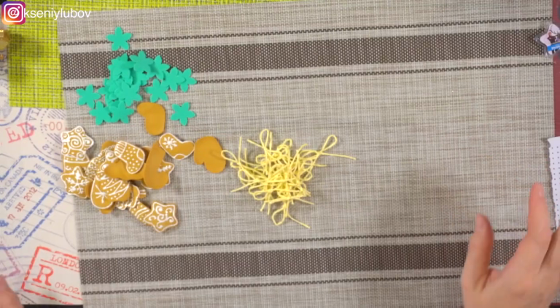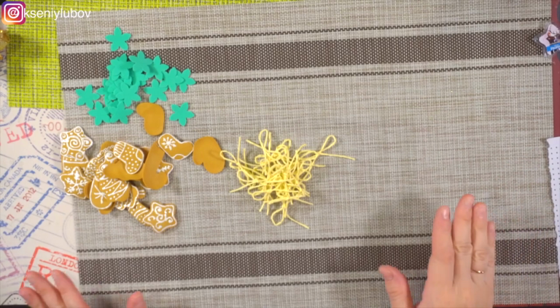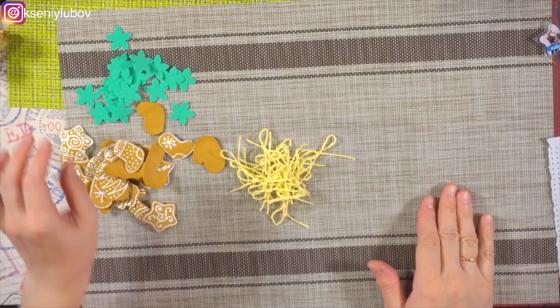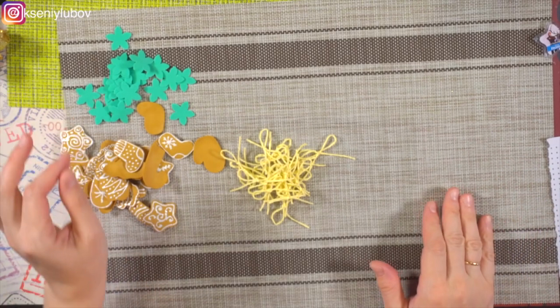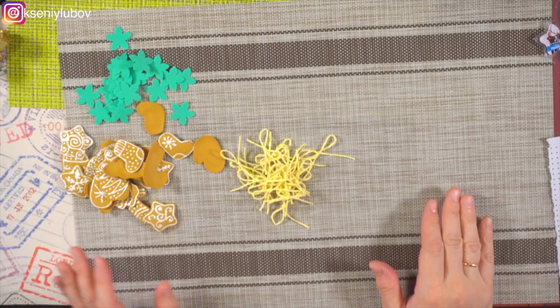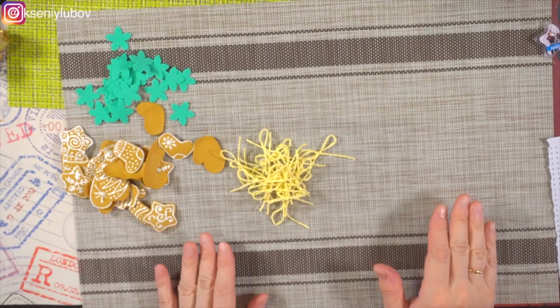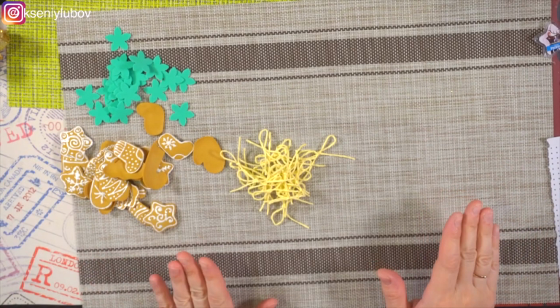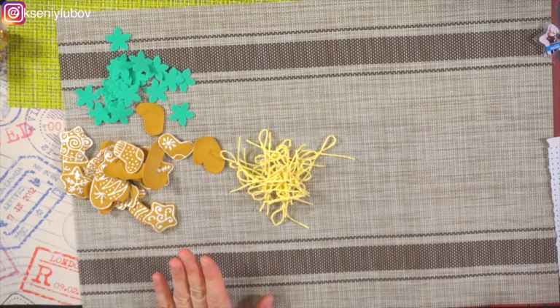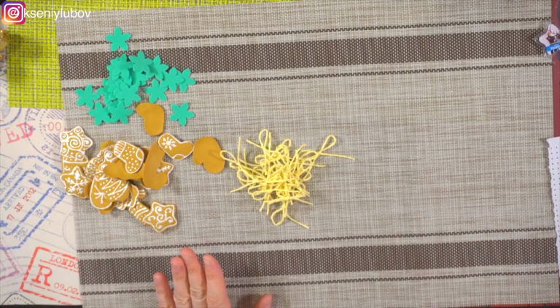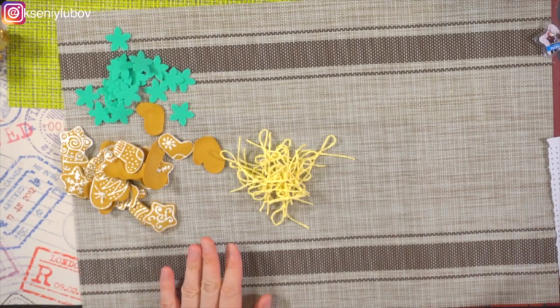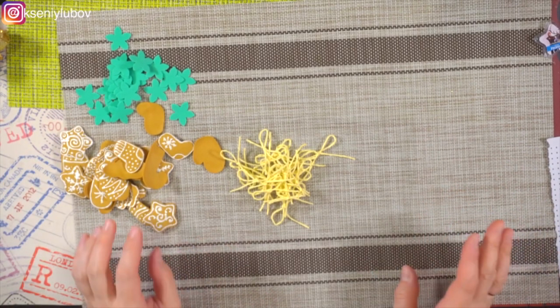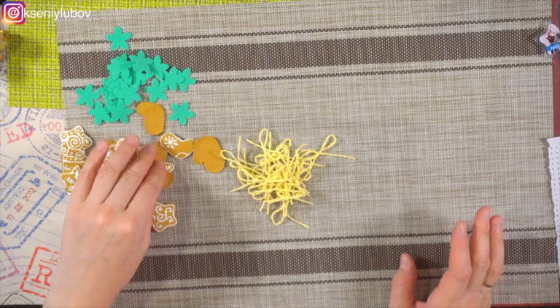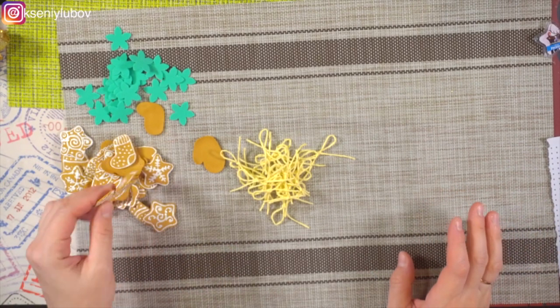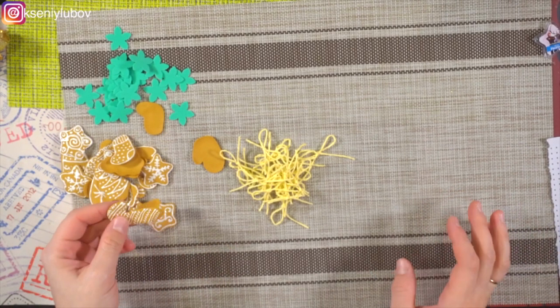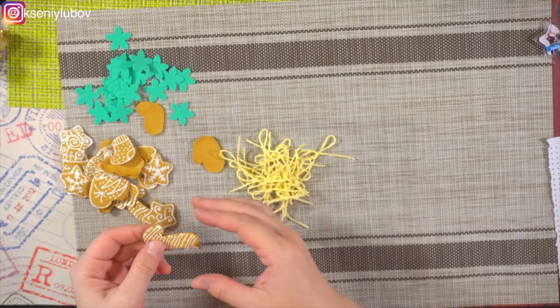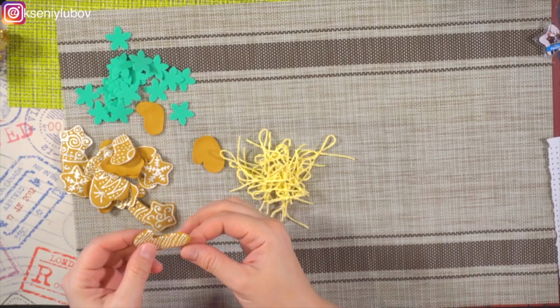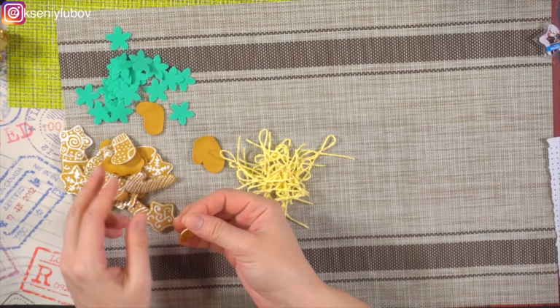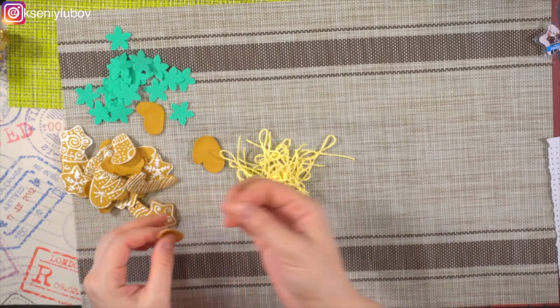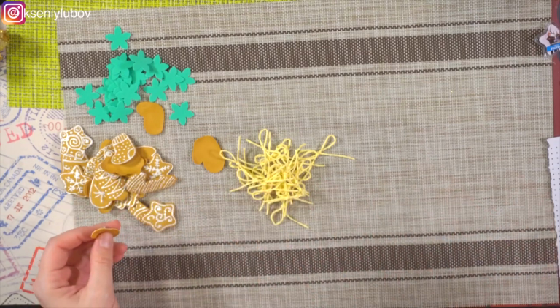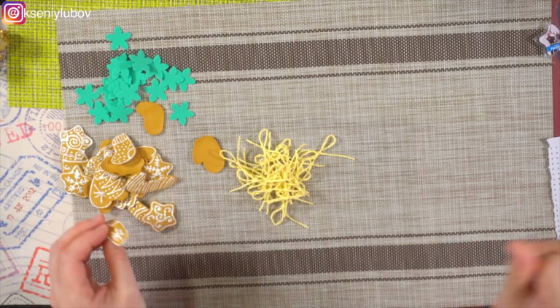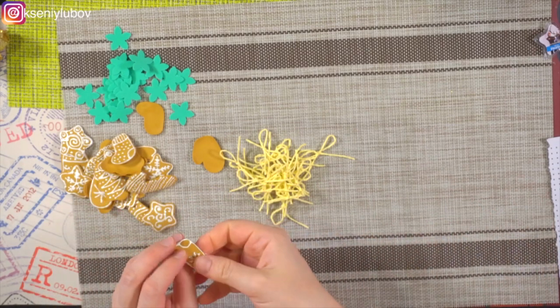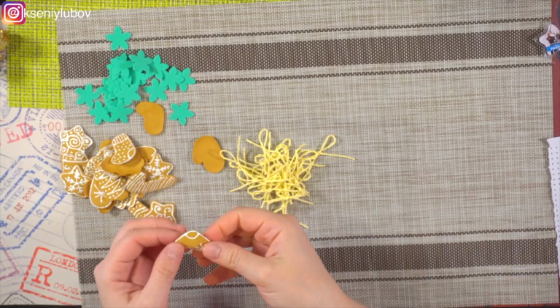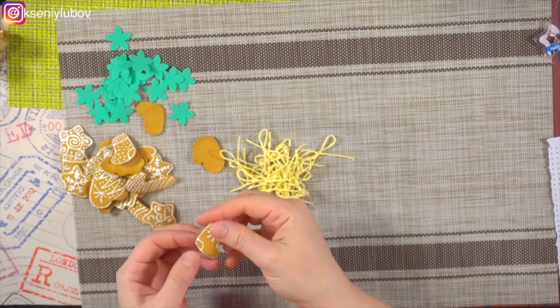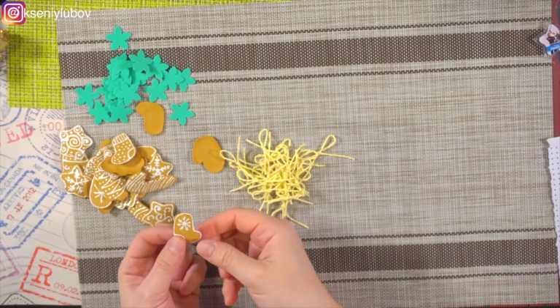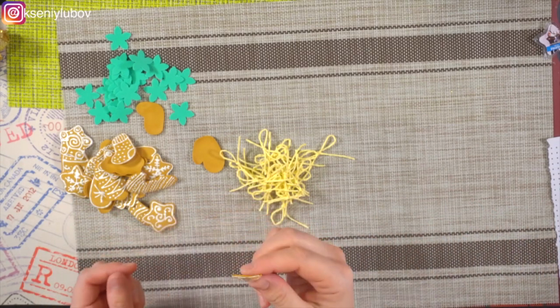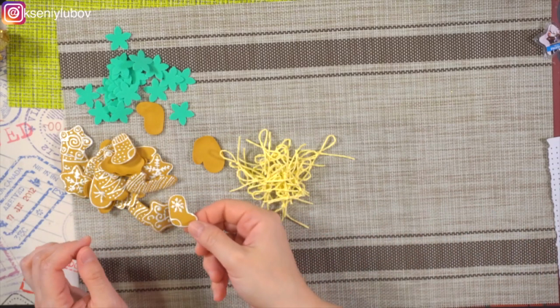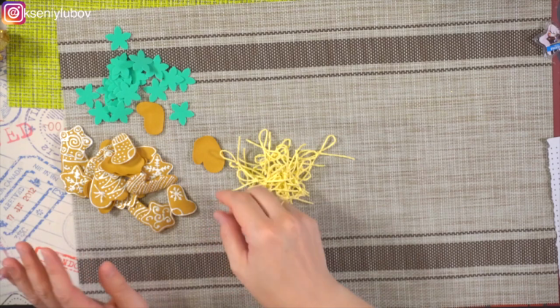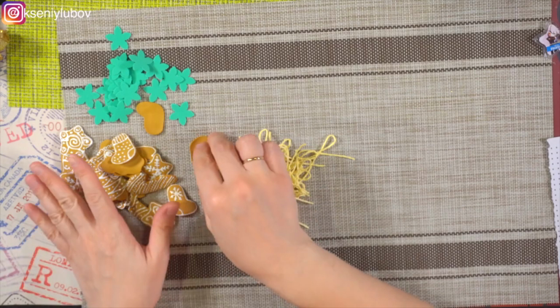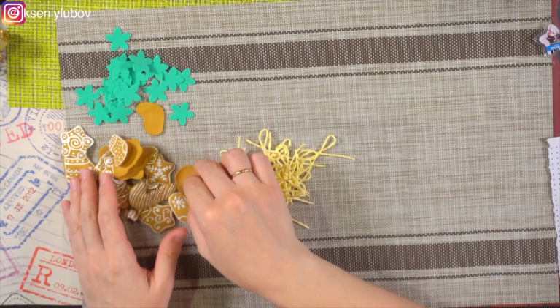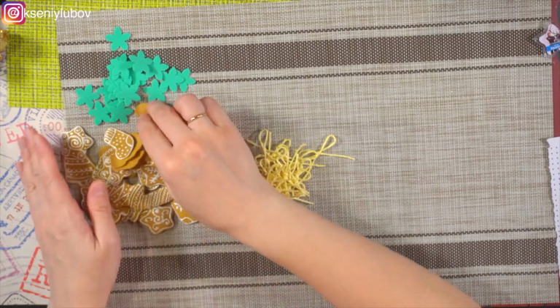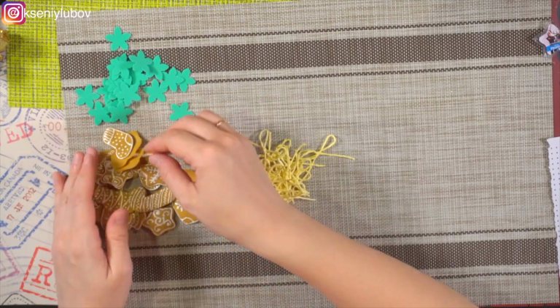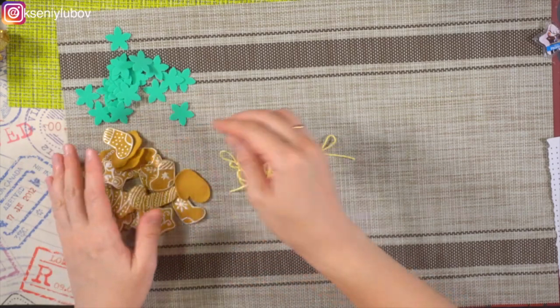Итак, всё у нас готово, разогрет горячий пистолет. Заранее мы заготовили вот такие прекрасные имбирные прянички — они у нас уже хорошо высохли. Теперь мы можем заняться украшением нашей ёлочки.